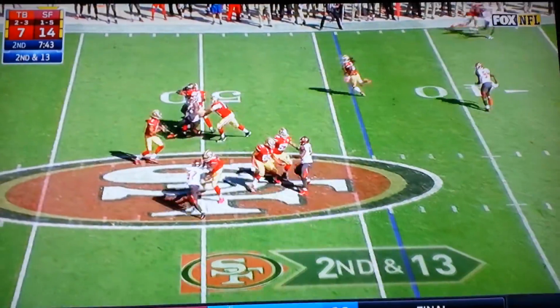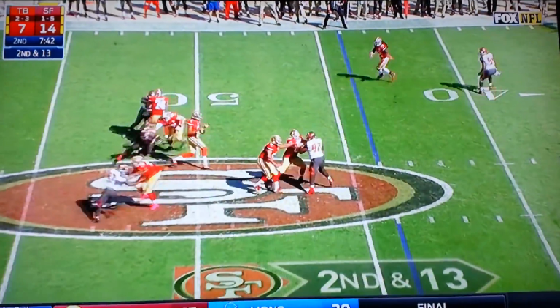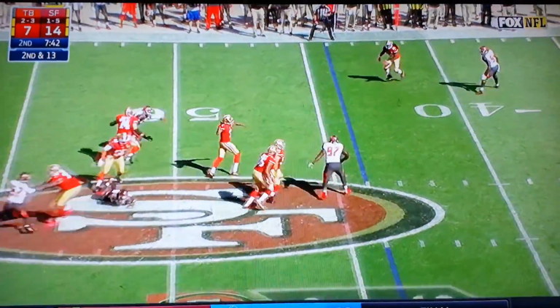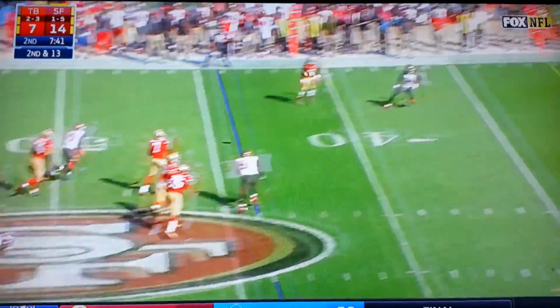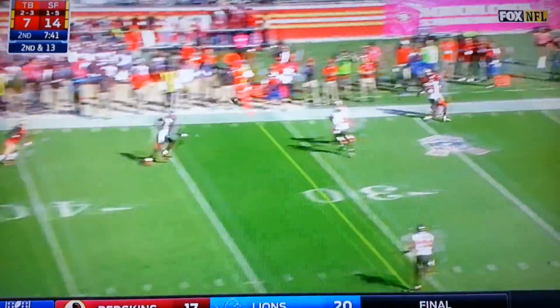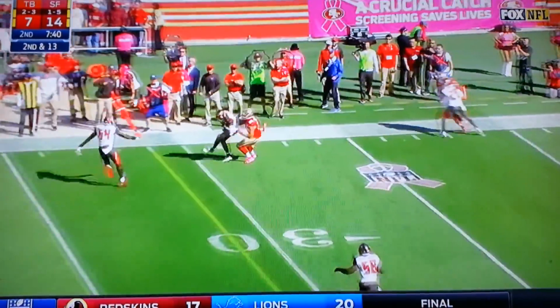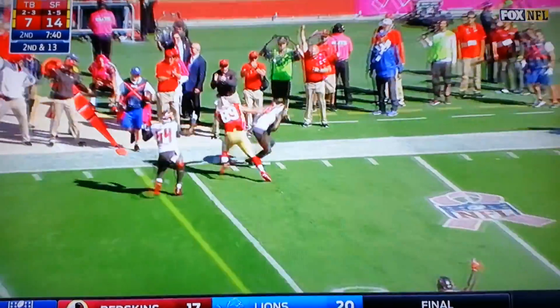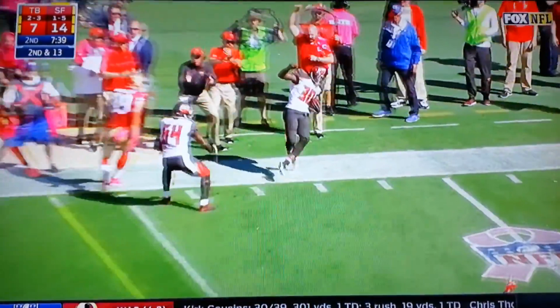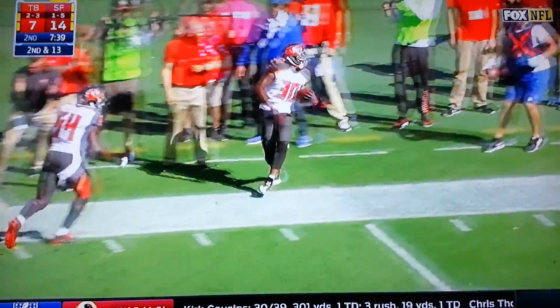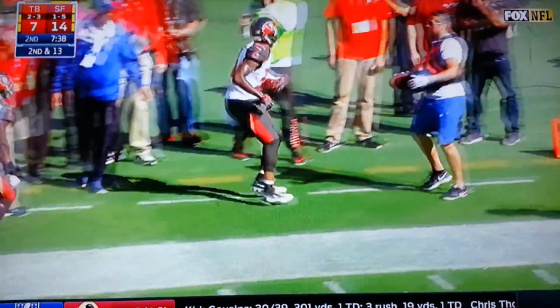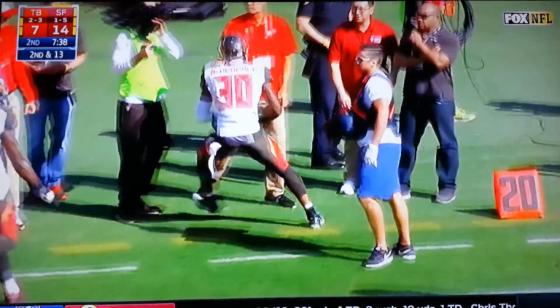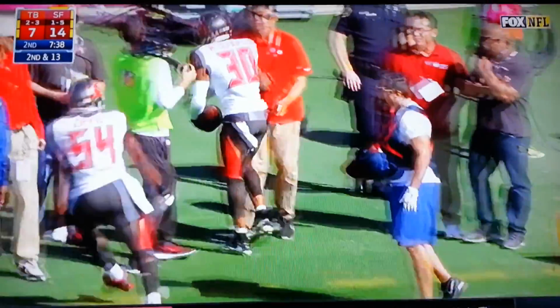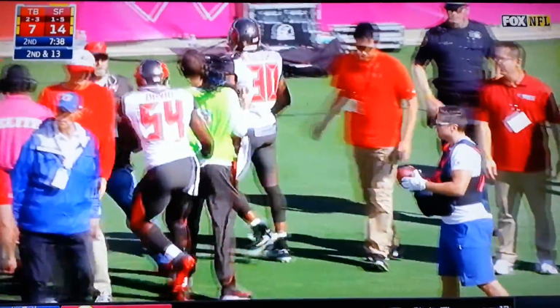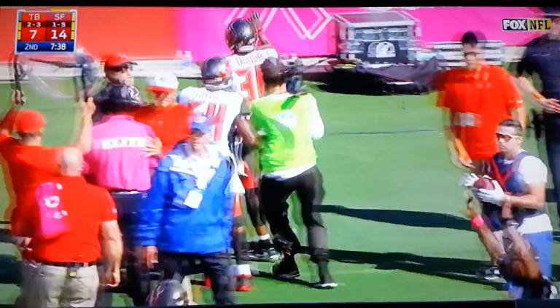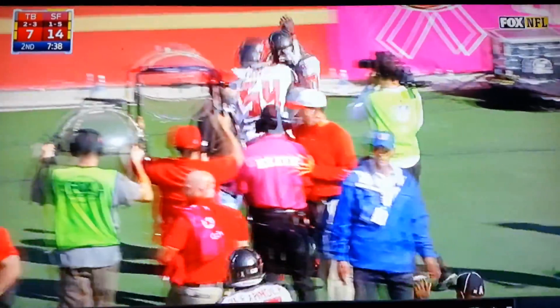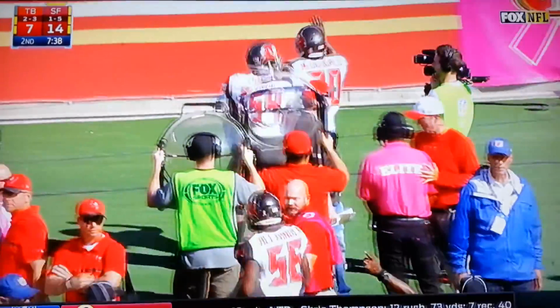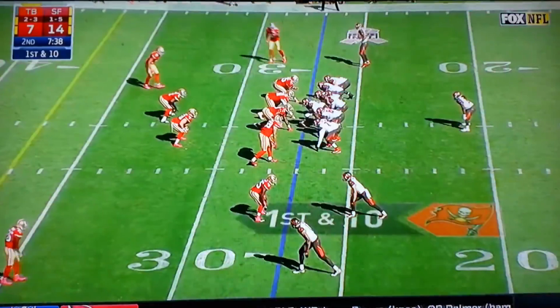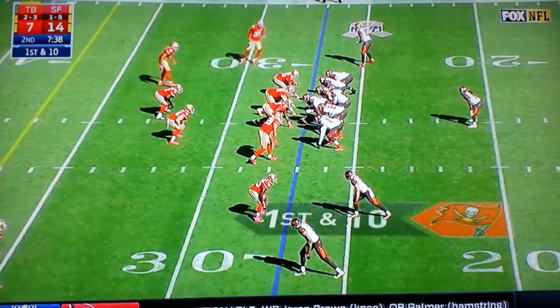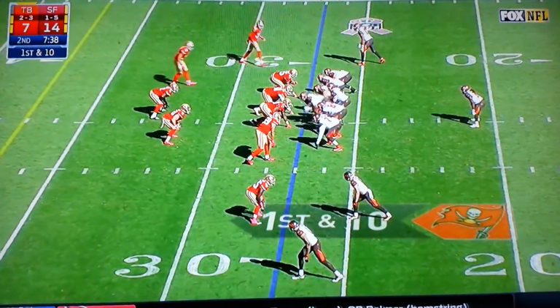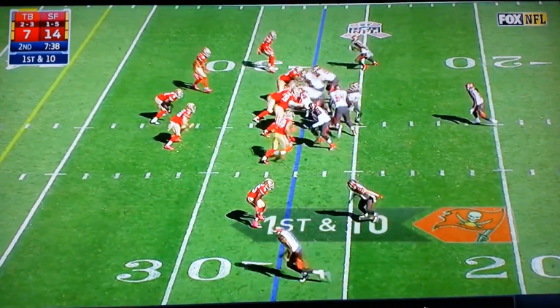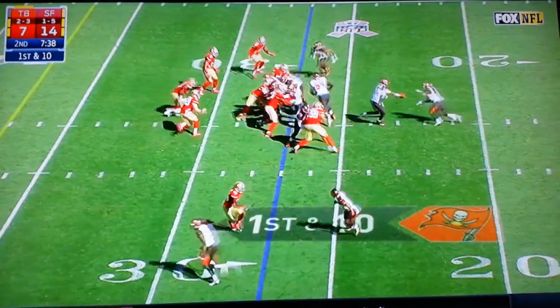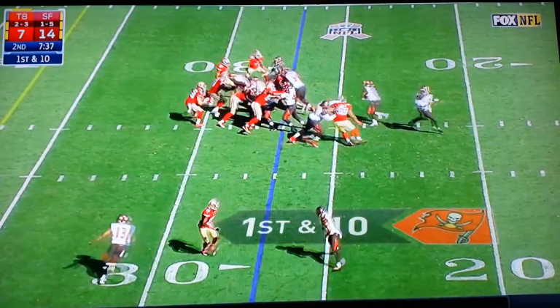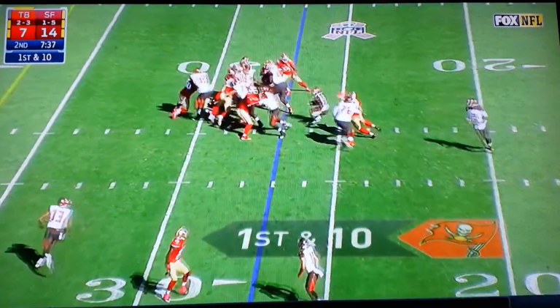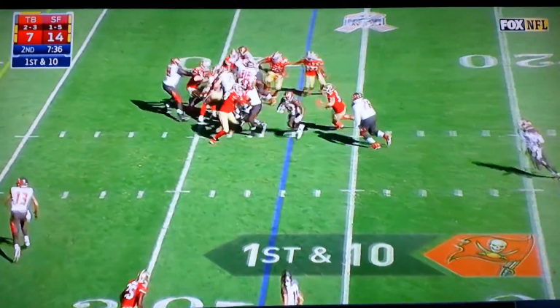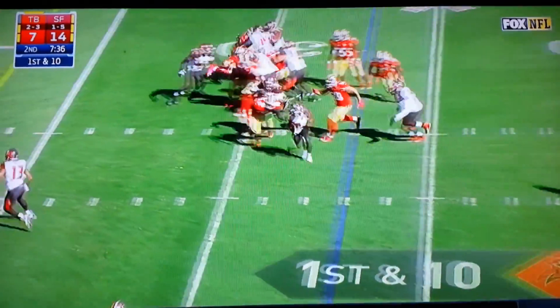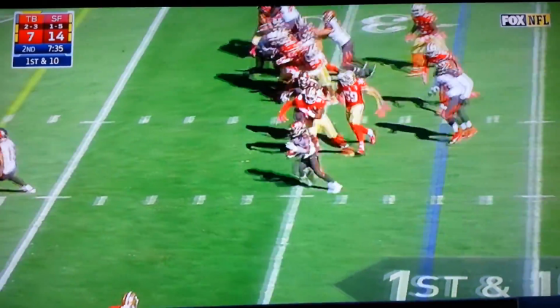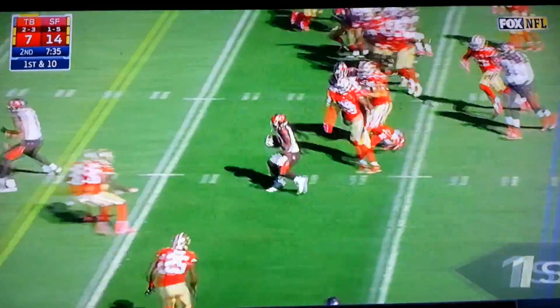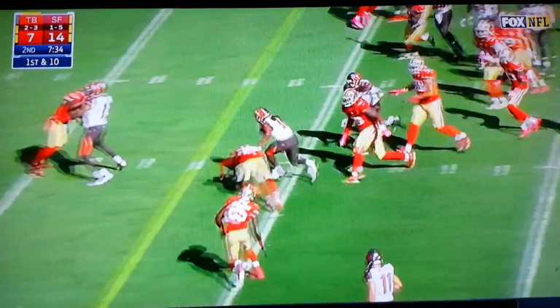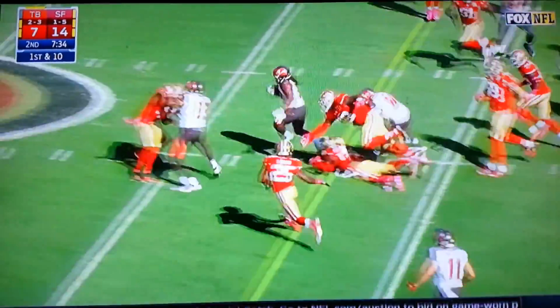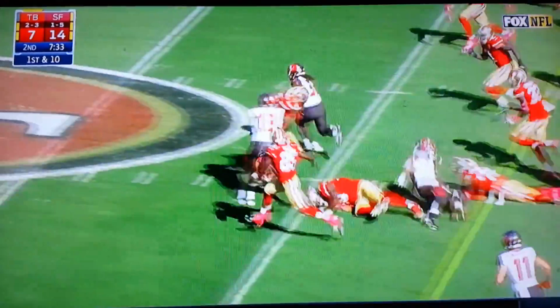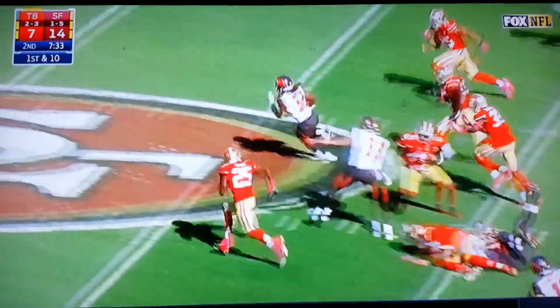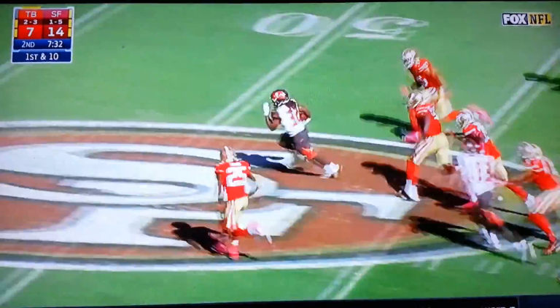Kaepernick steps up, throws, and it's intercepted! Stepping in front of the receiver is Bradley McDougald for the pick! From the 27-yard line, he has the football and a big hole — Jacquez Rogers!